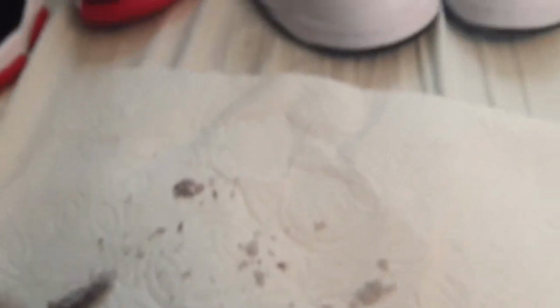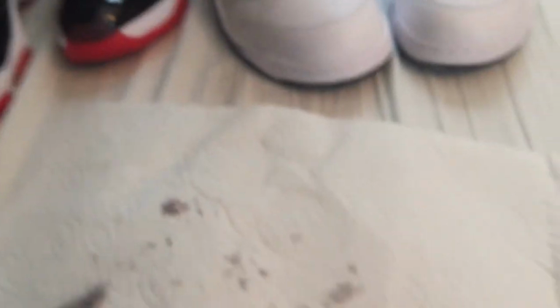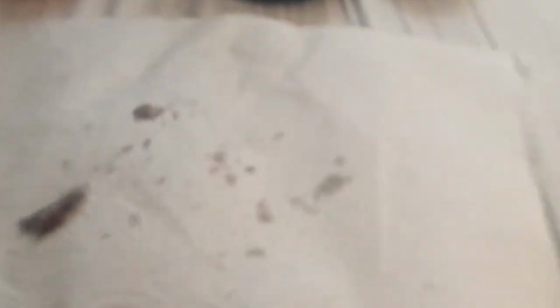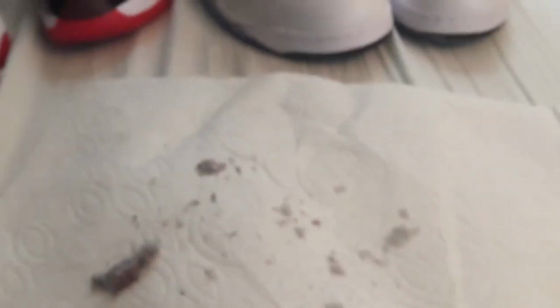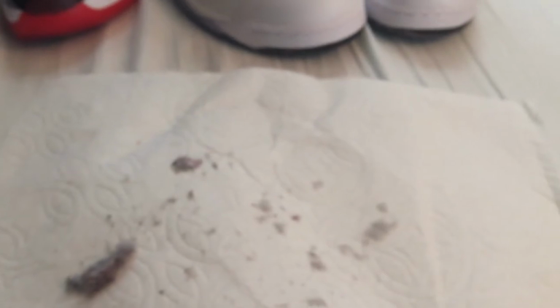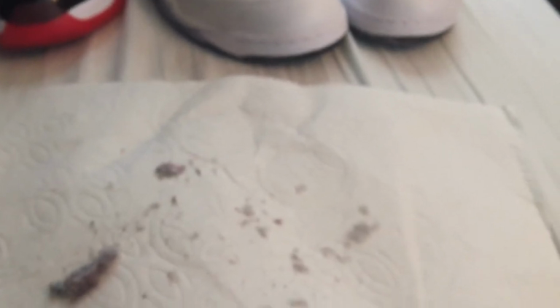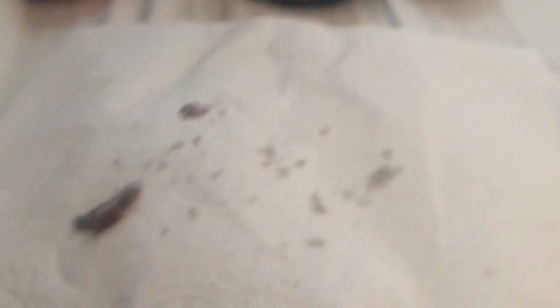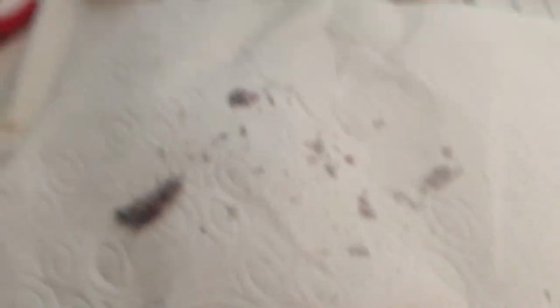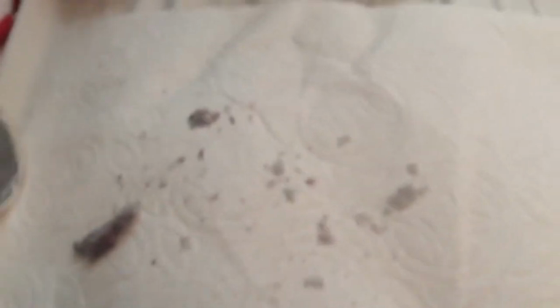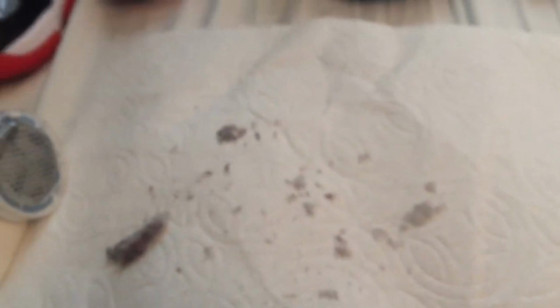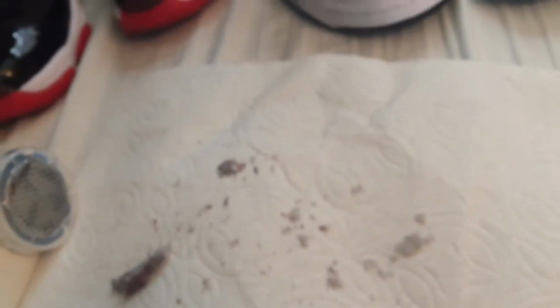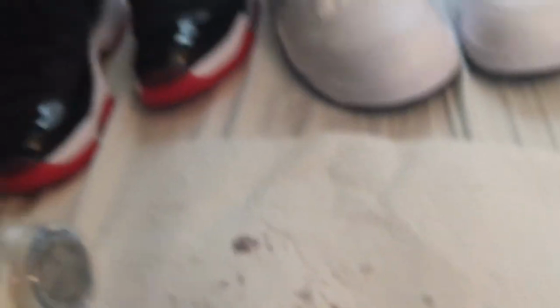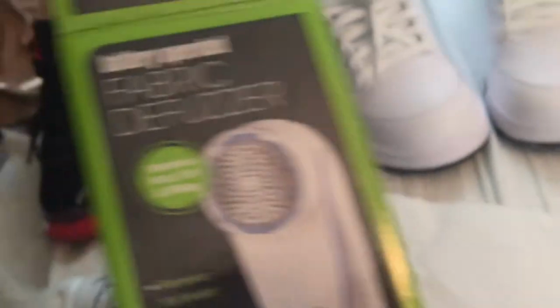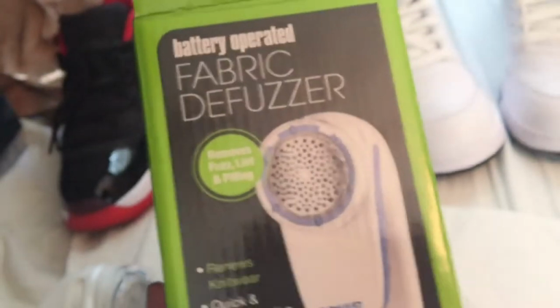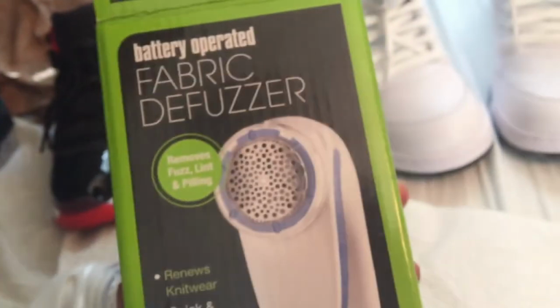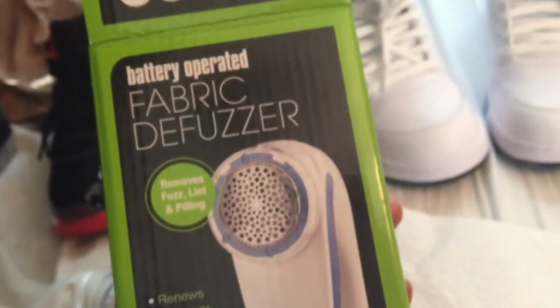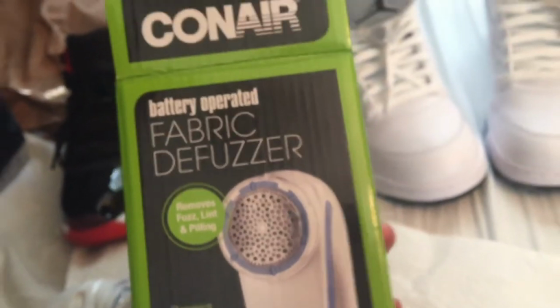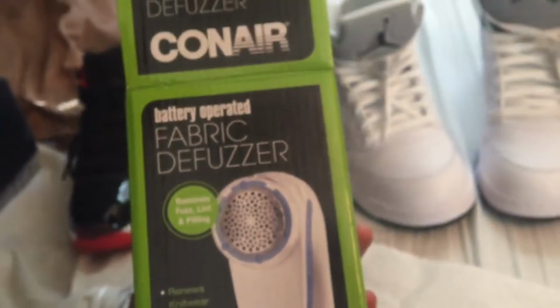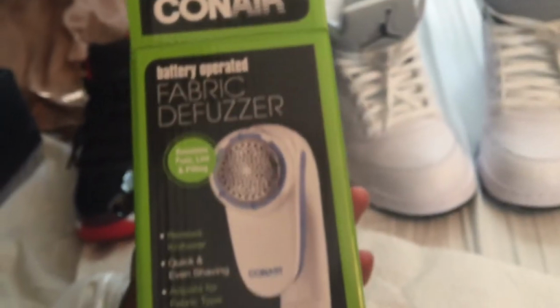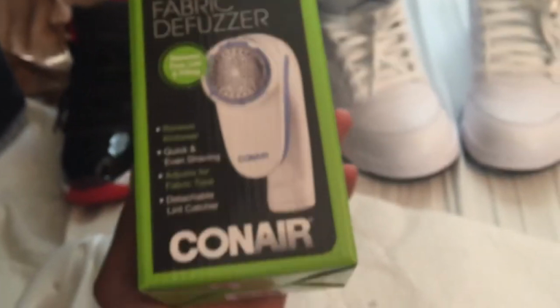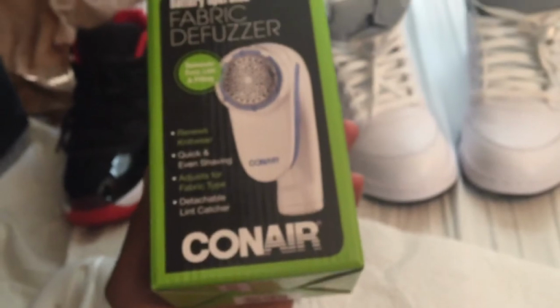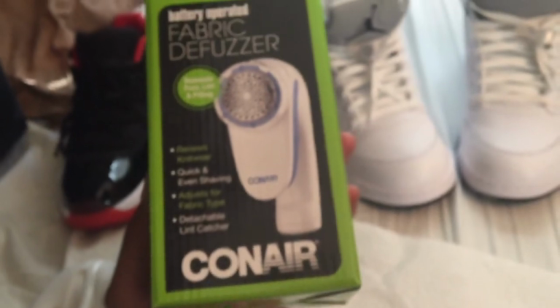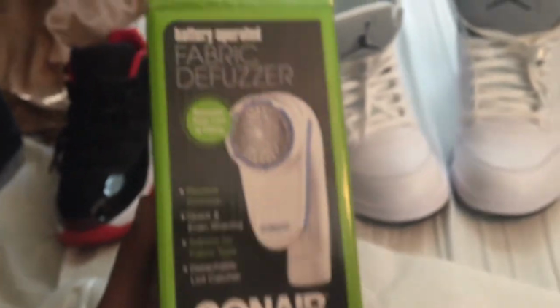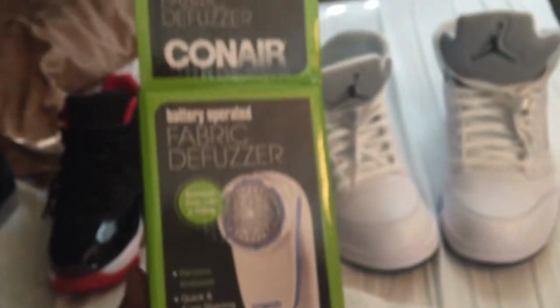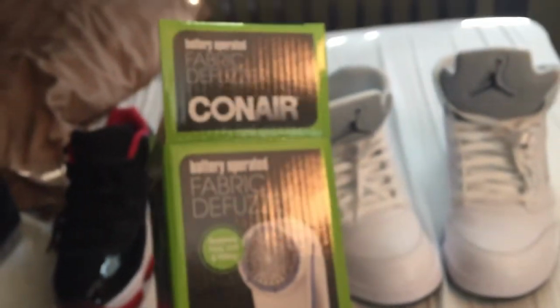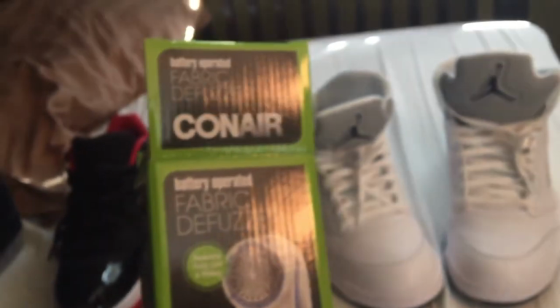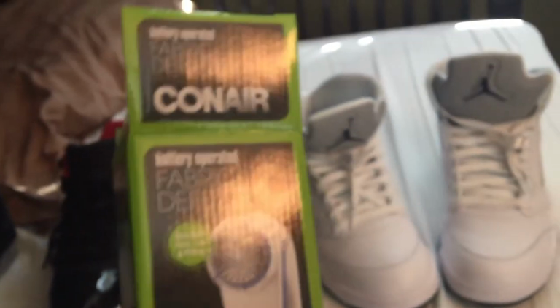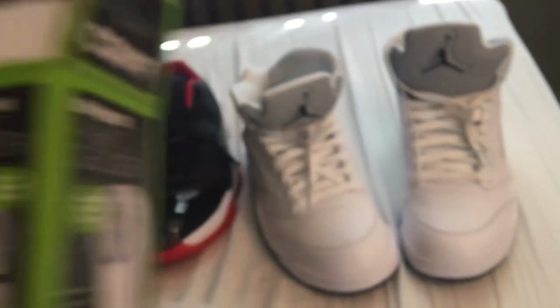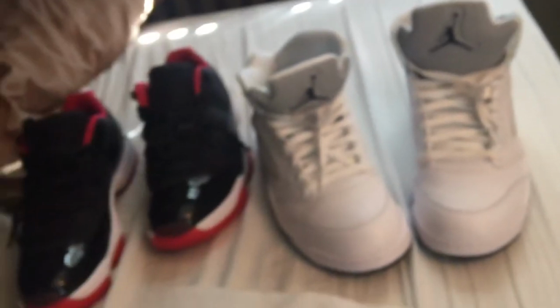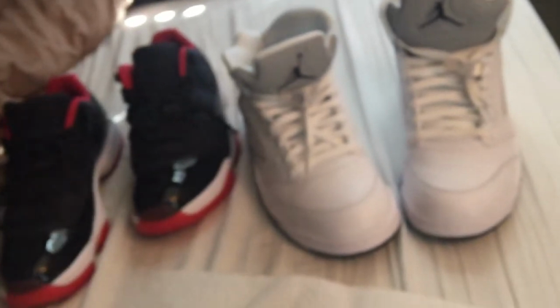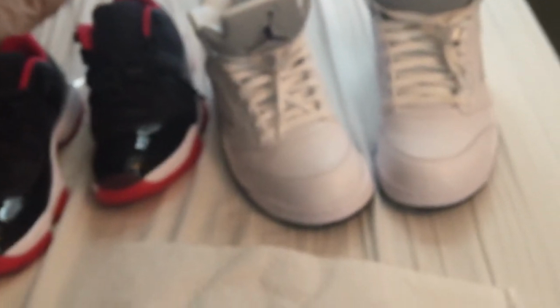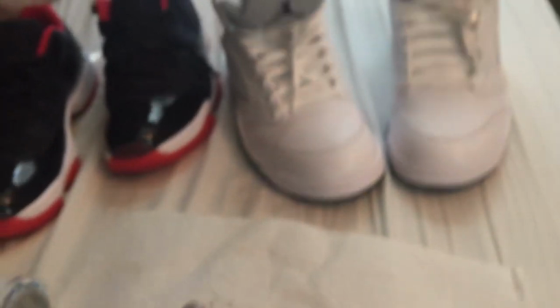This is pretty much a good item. I bought it for only $10 on Amazon, so you should check it out. Until then guys, I'll see you in another video.